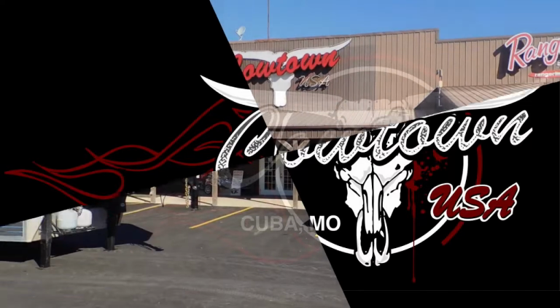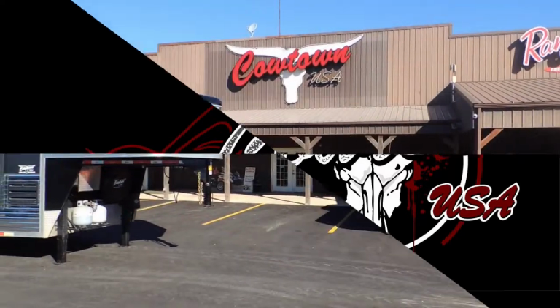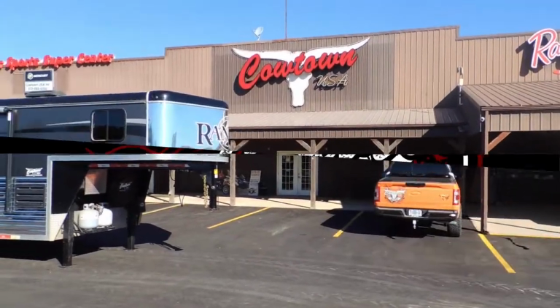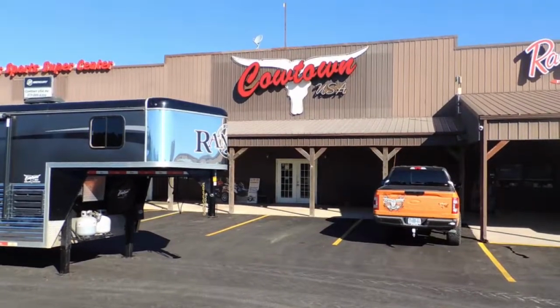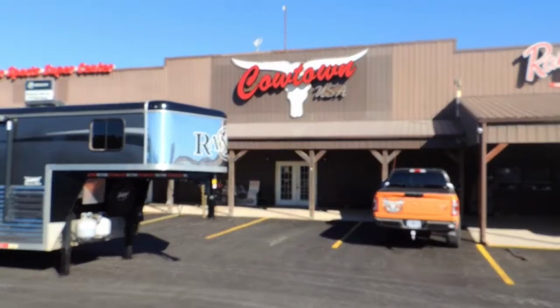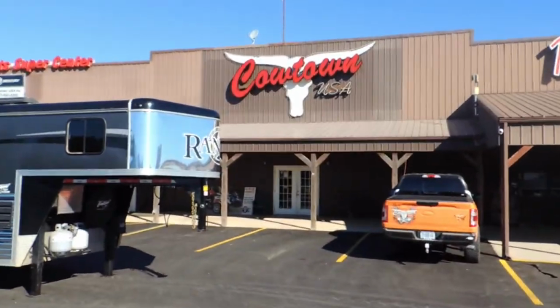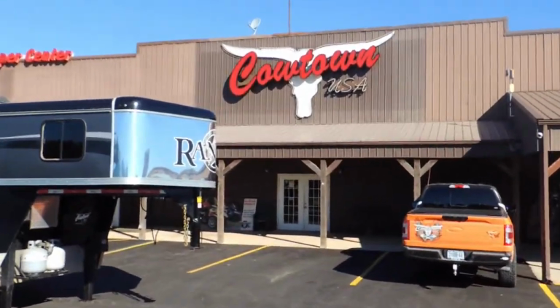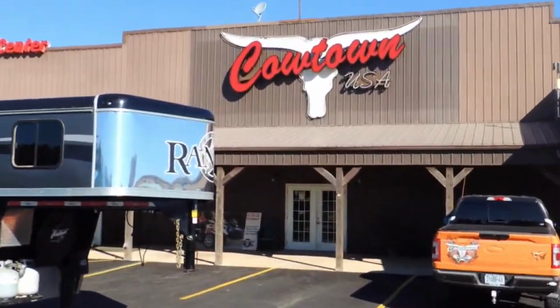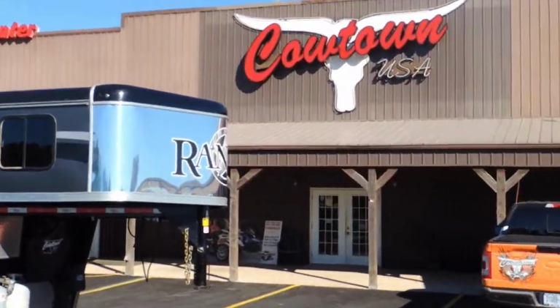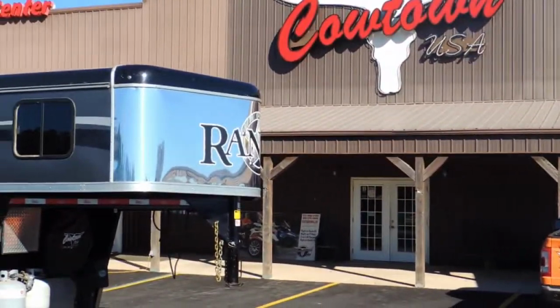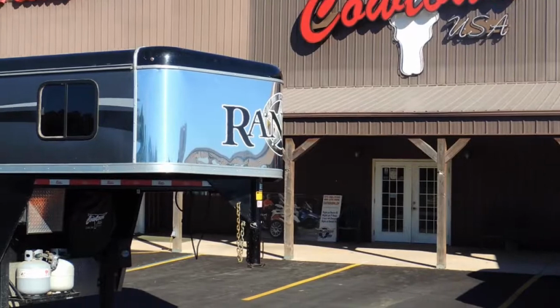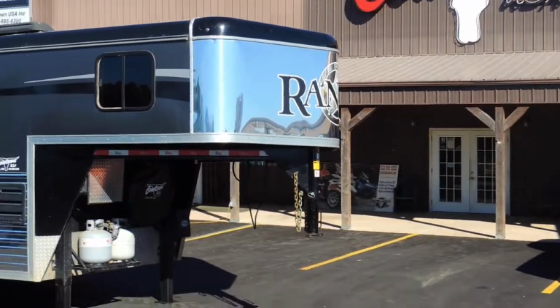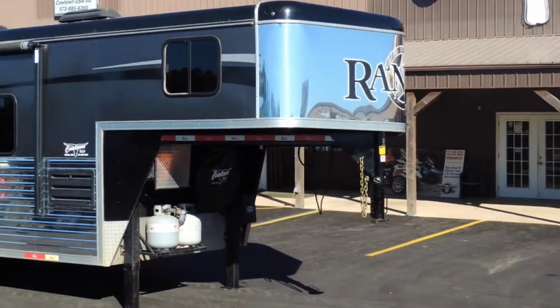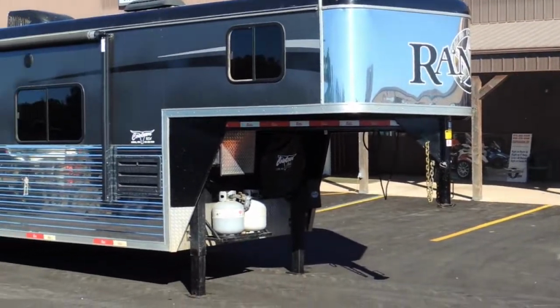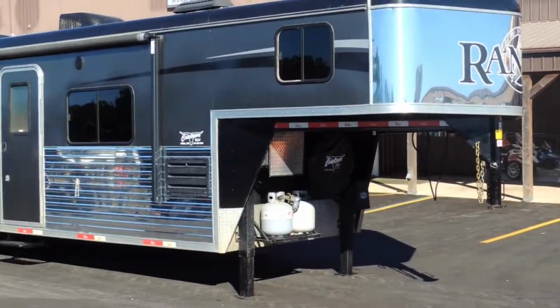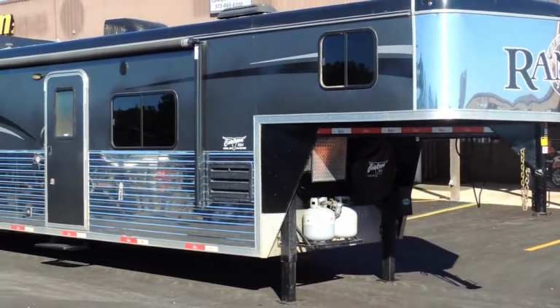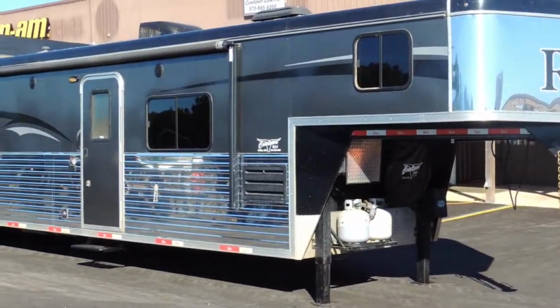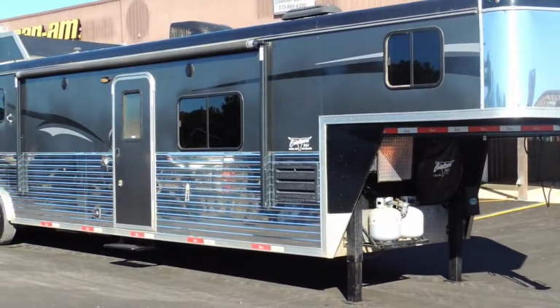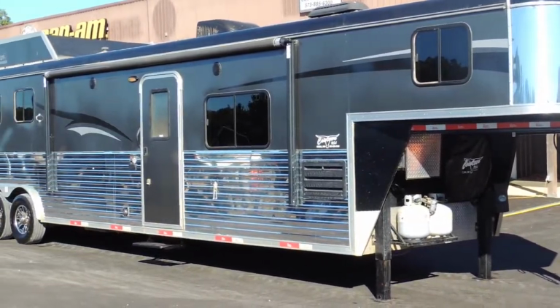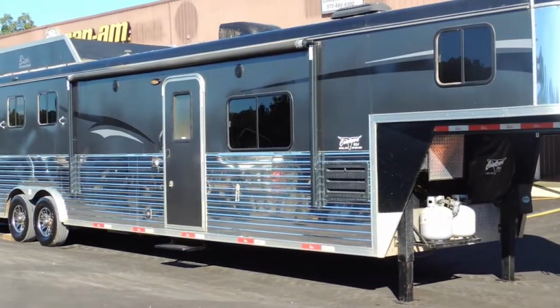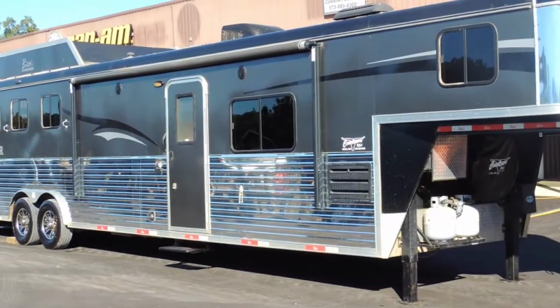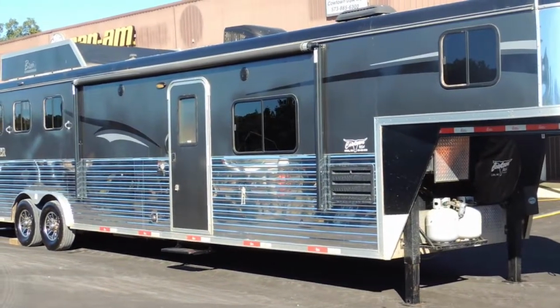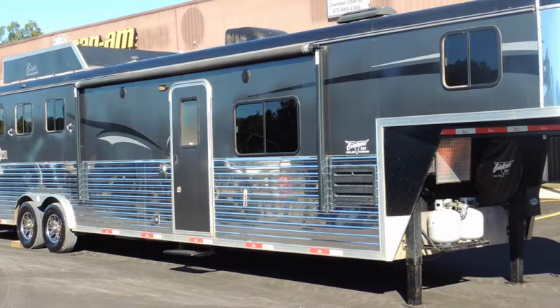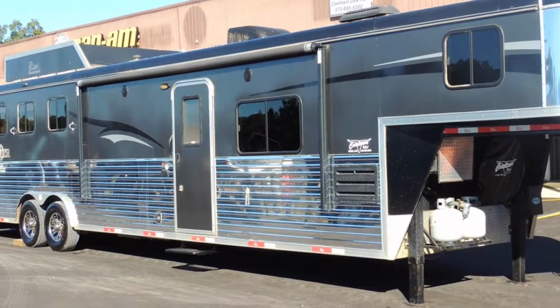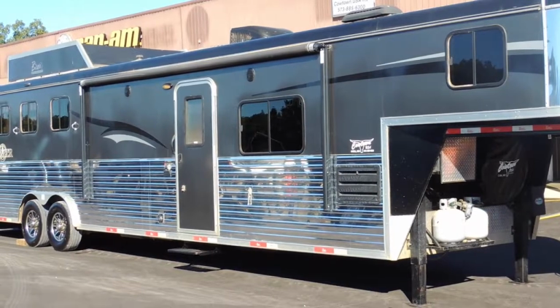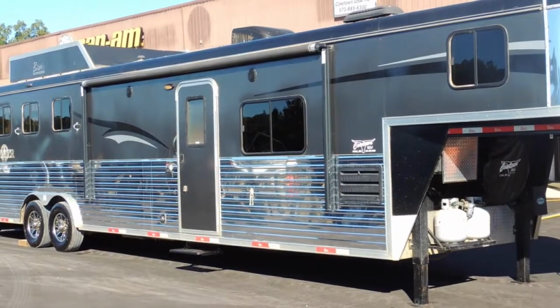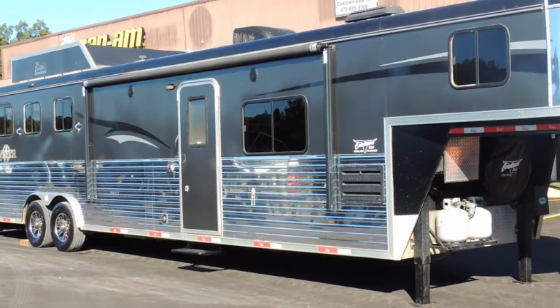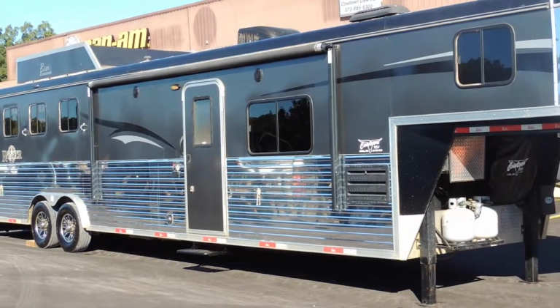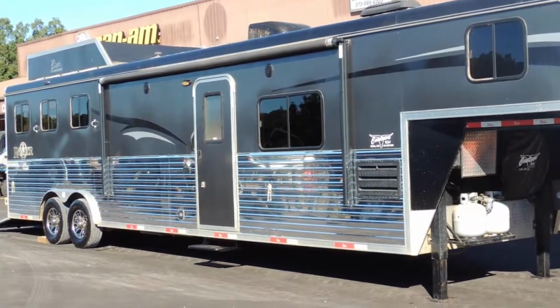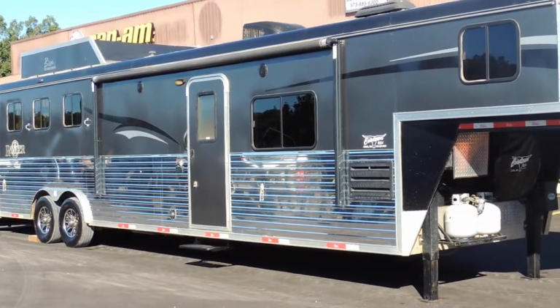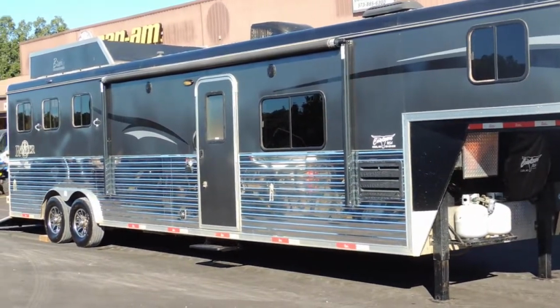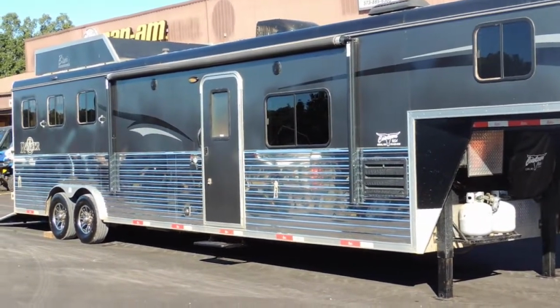Hi guys, Rick Daymuth at Cowtown USA in Cuba, Missouri, here with a 2017 8-wide, 7'6" tall, 15 to 16-foot short wall living quarters.